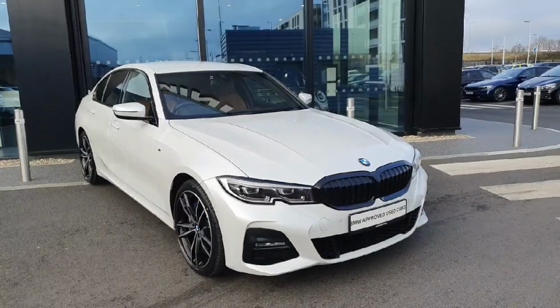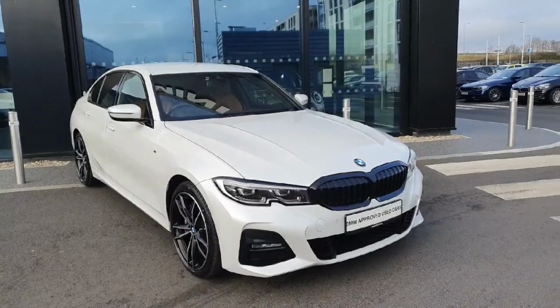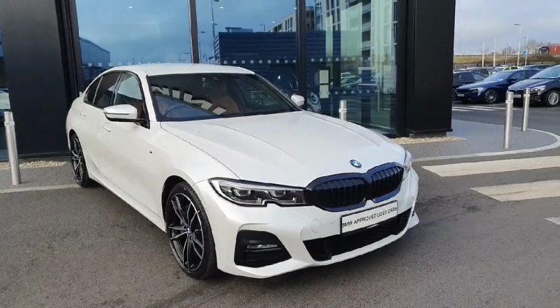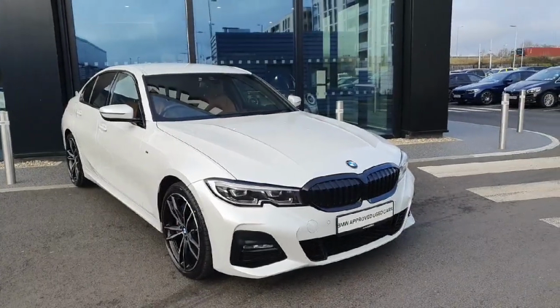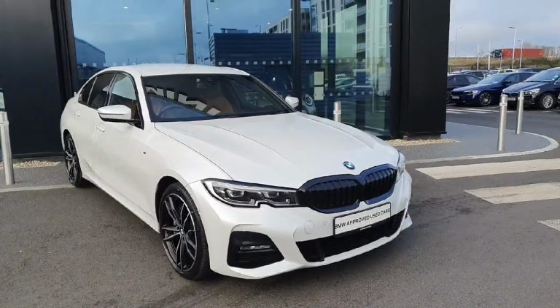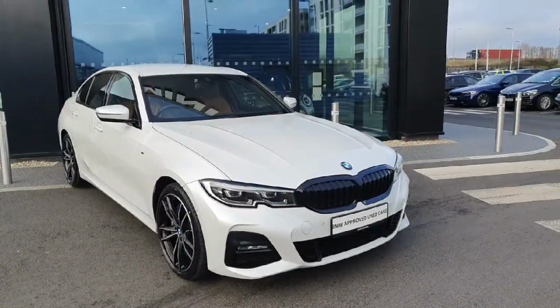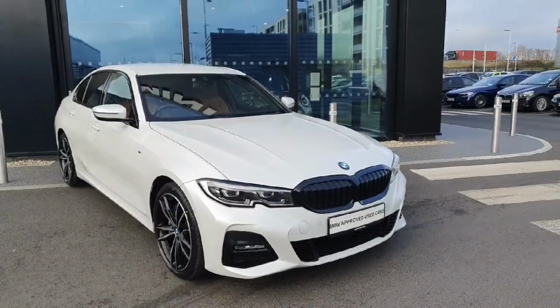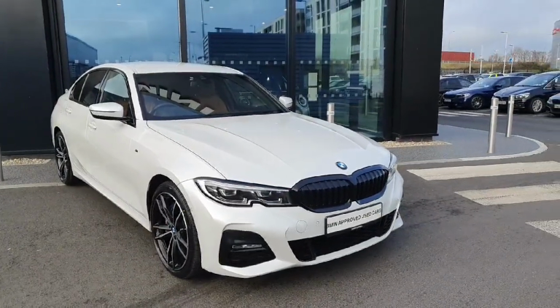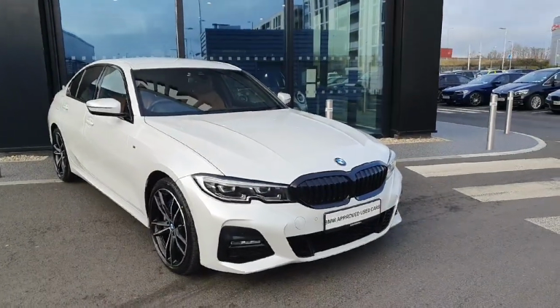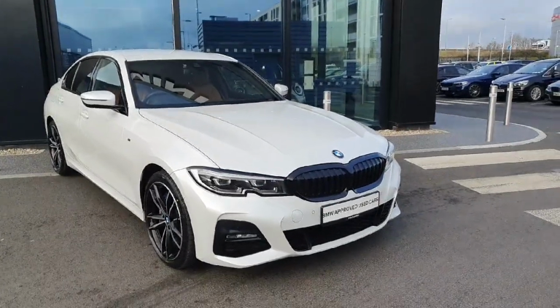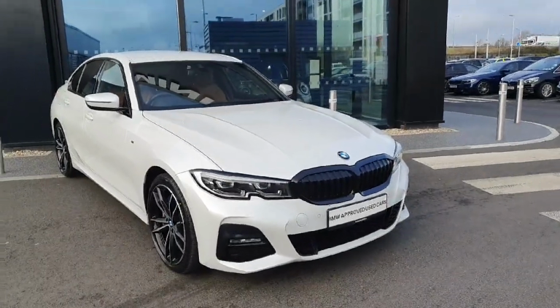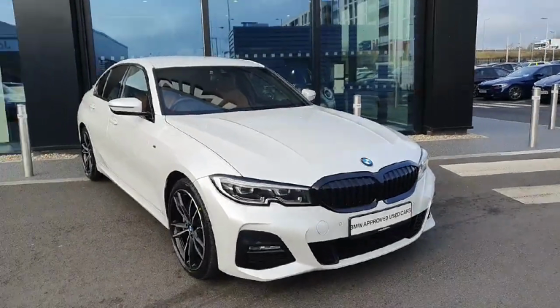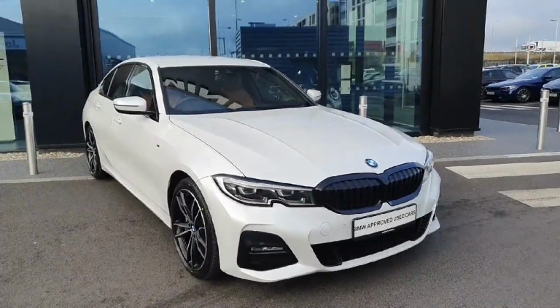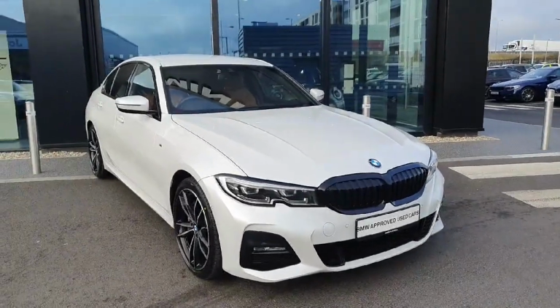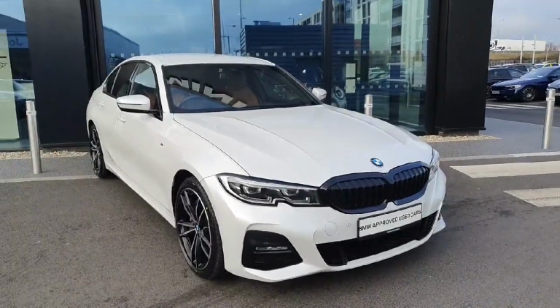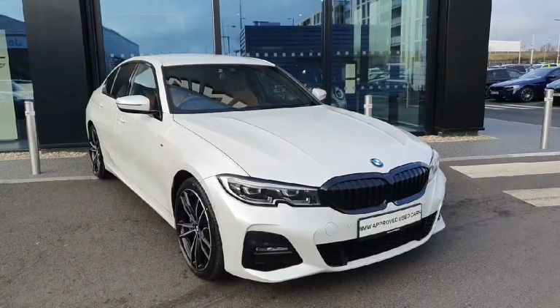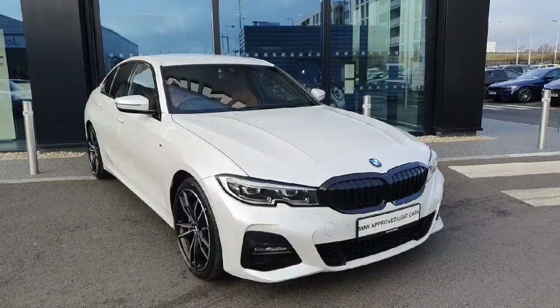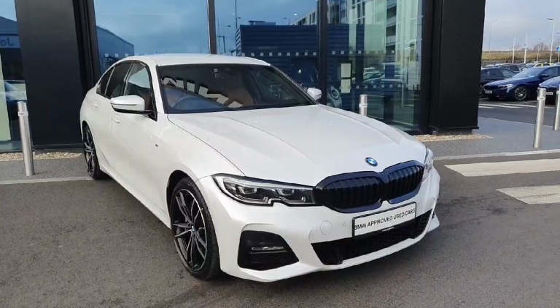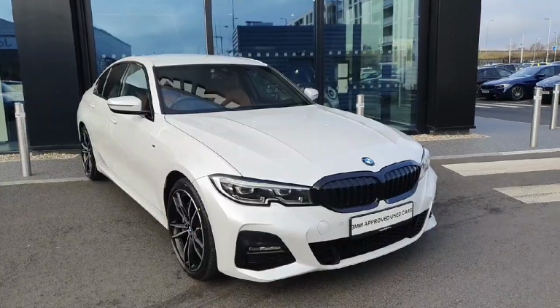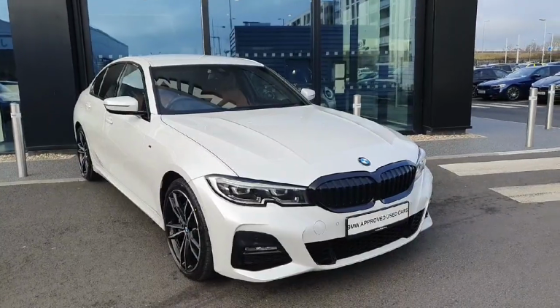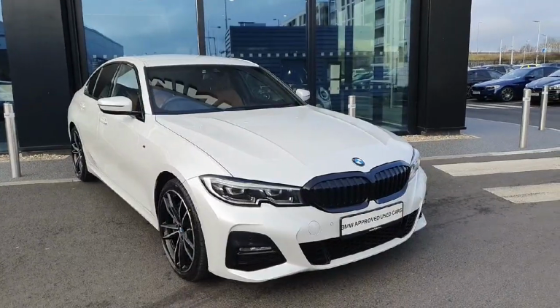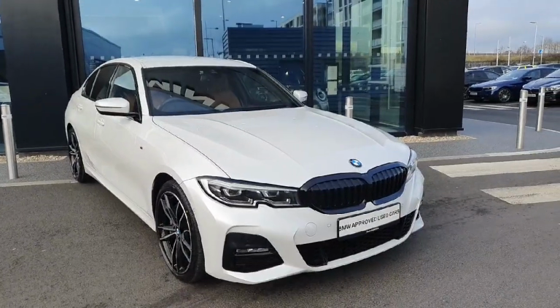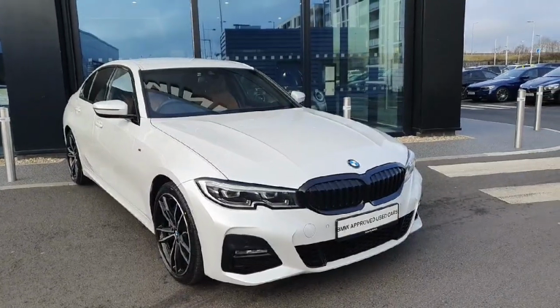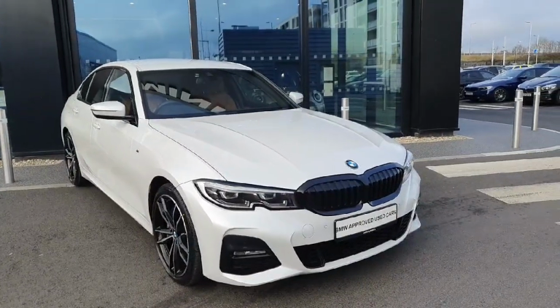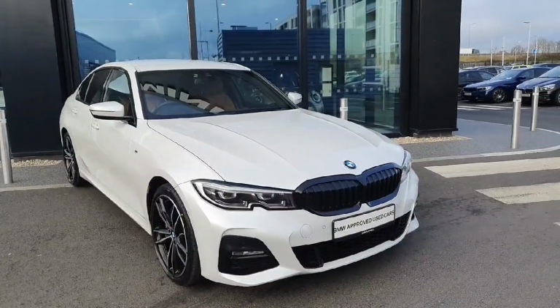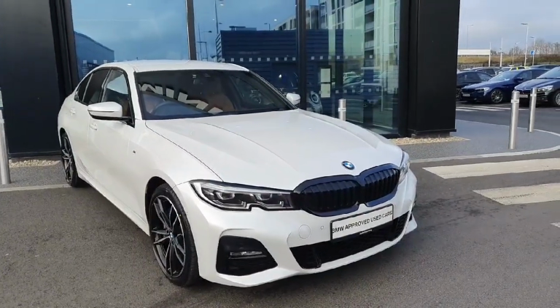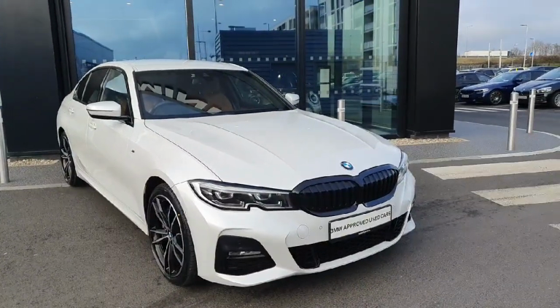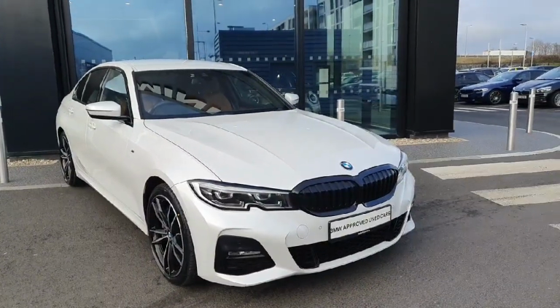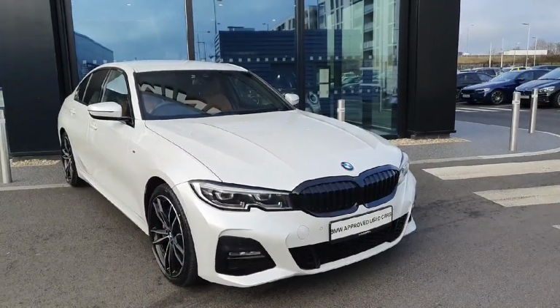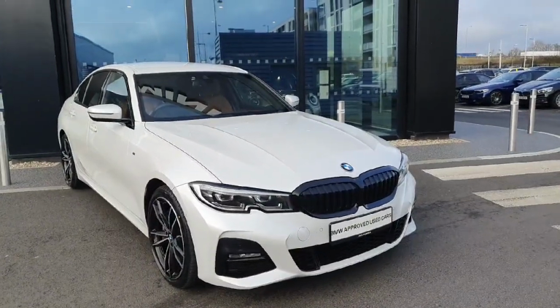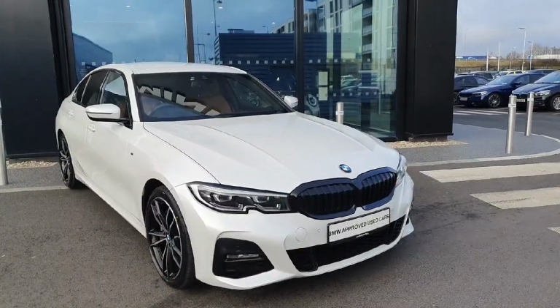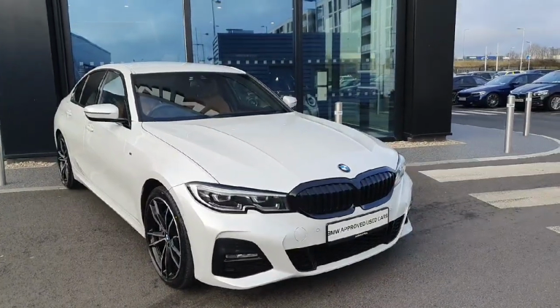Hello everyone, welcome to Joe Duff BMW here in Charlestown. My name is Fernando and I'm going to introduce you to this gorgeous 2020 330e.